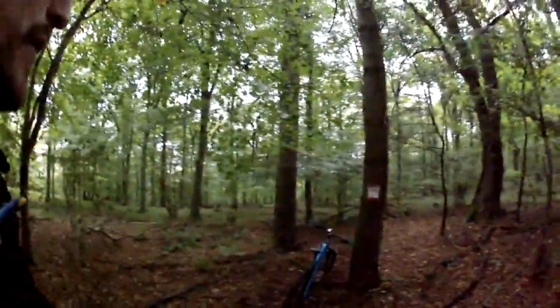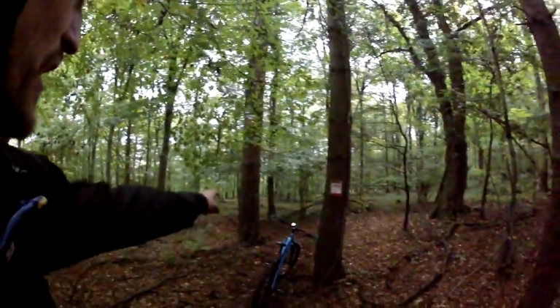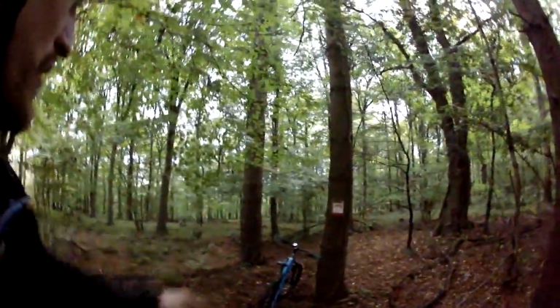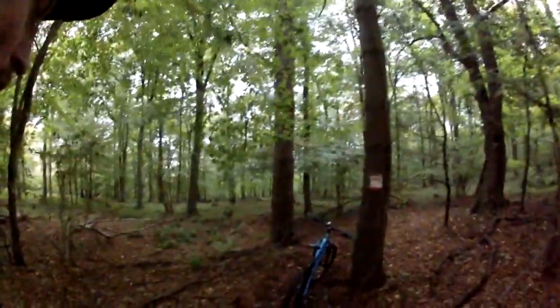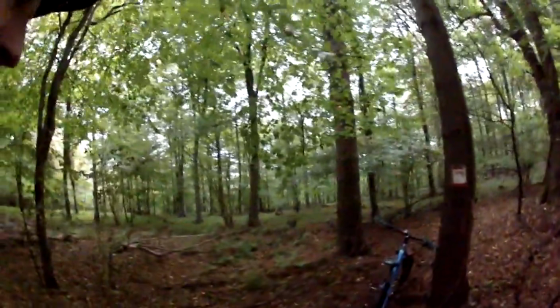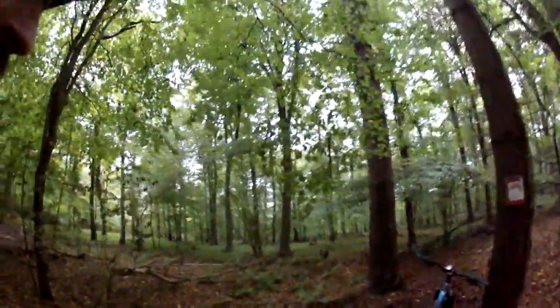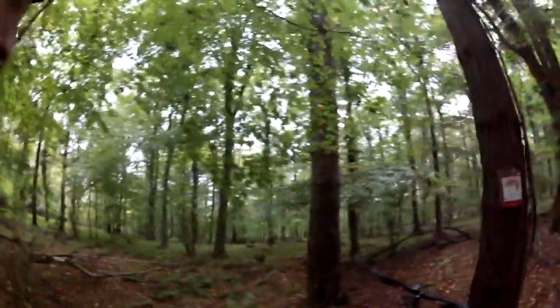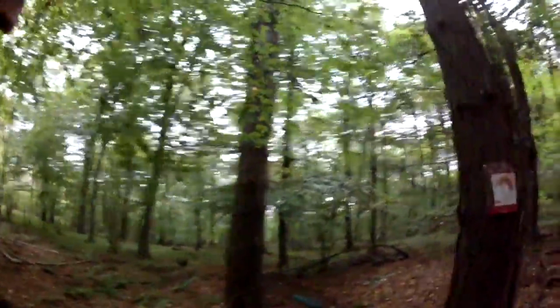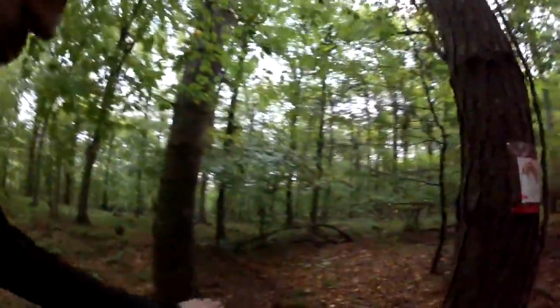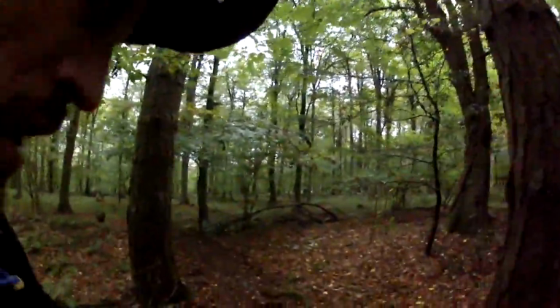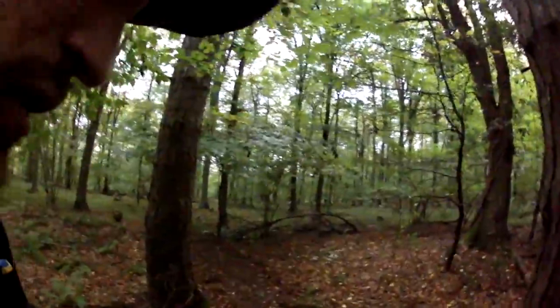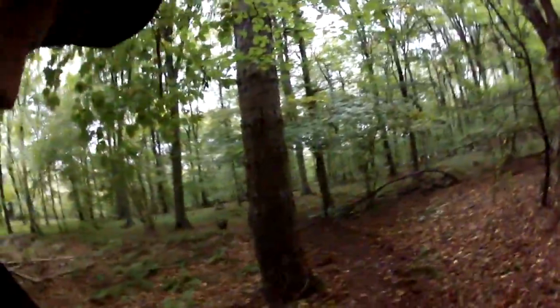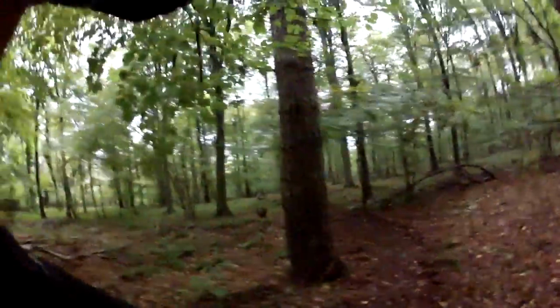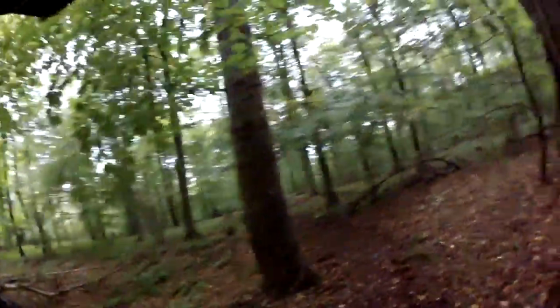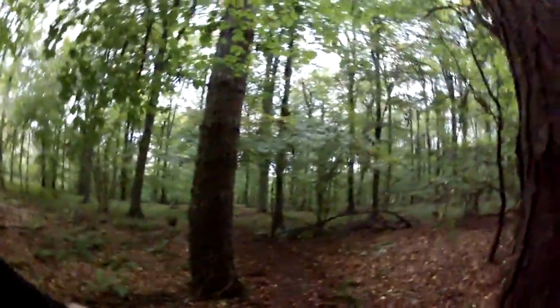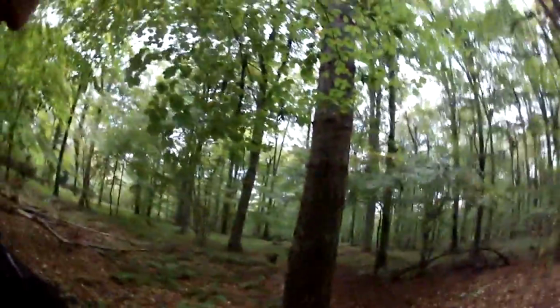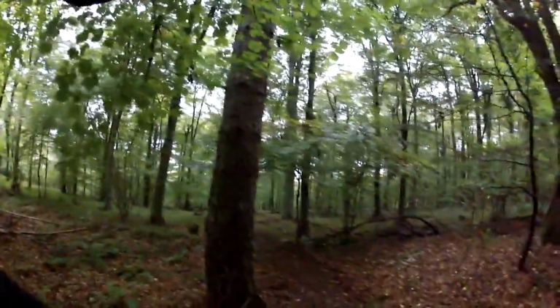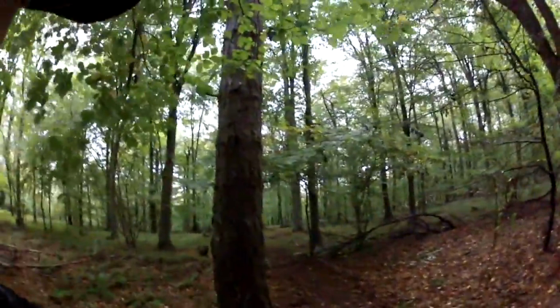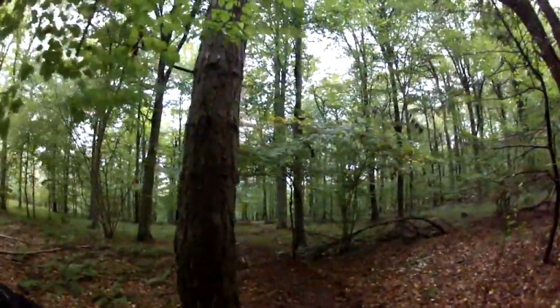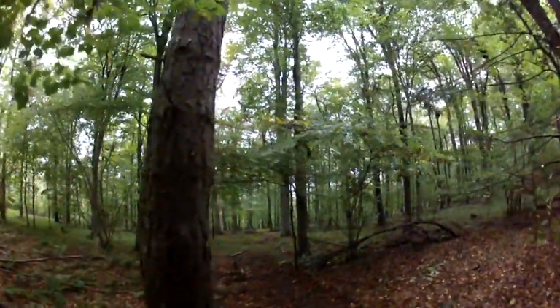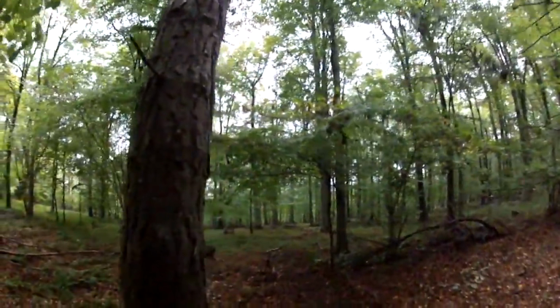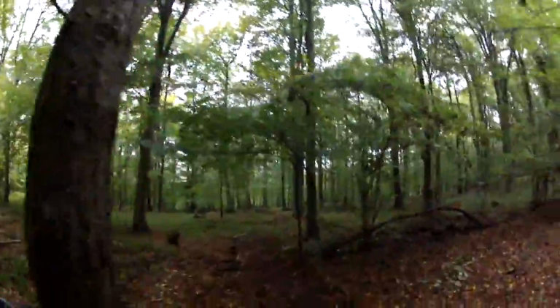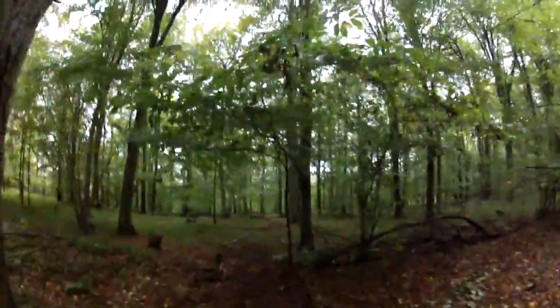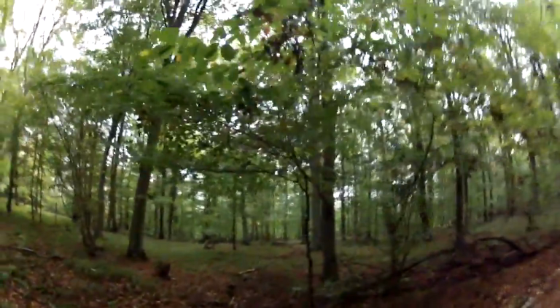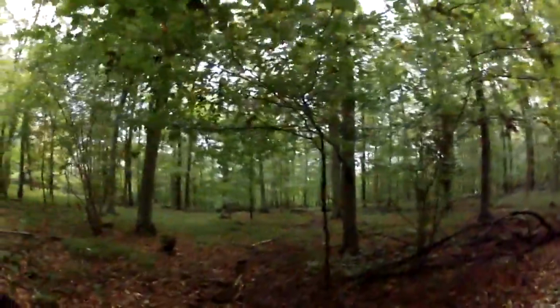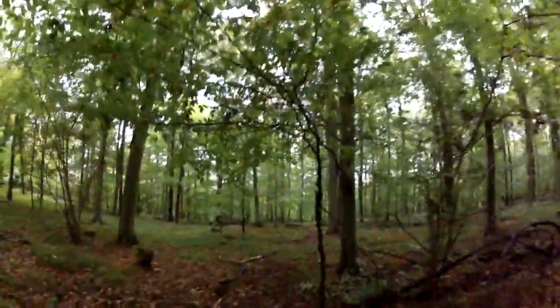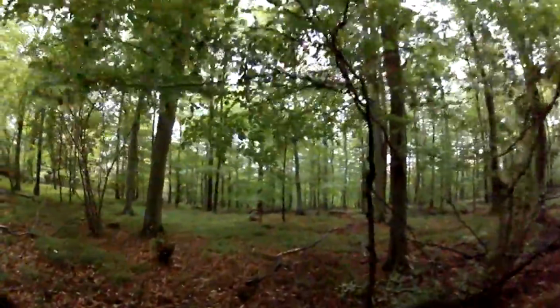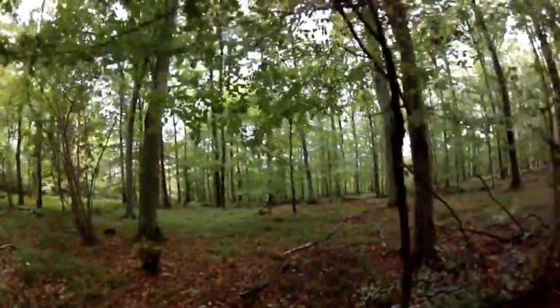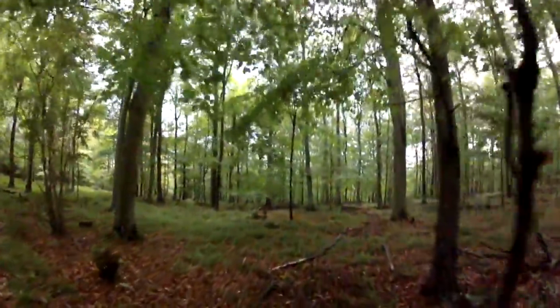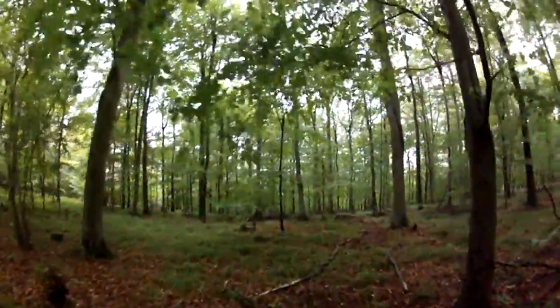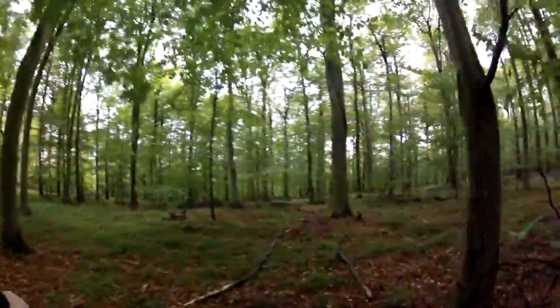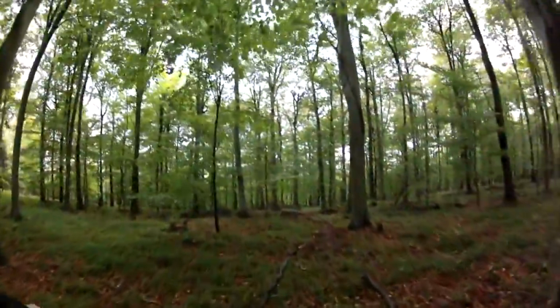So this is the entrance and as much as it pains me to do so, I'm just going to roll down it because I haven't got a swizzy gimbal. I'm going to roll down it so everyone can see basically what to expect and what's coming up.